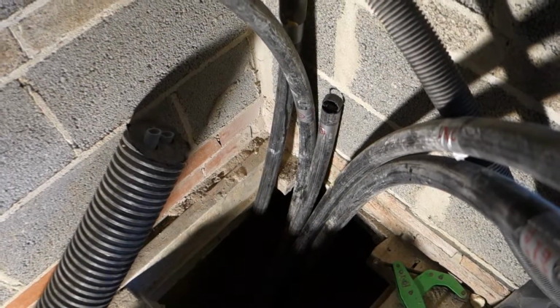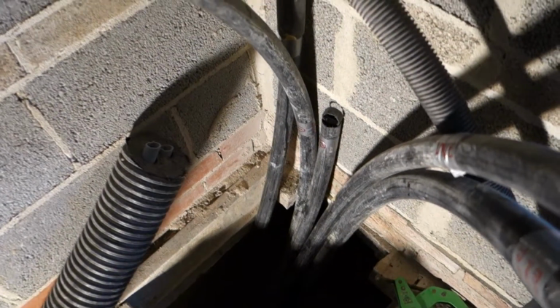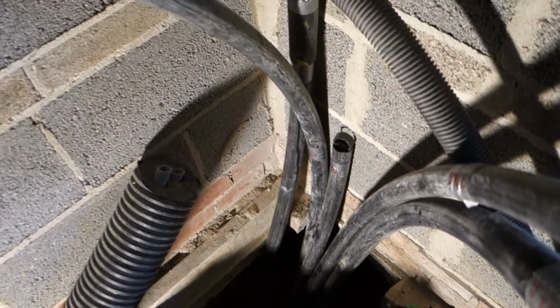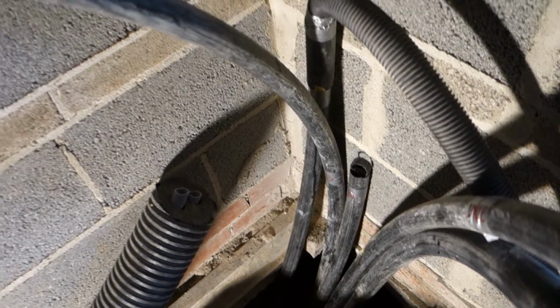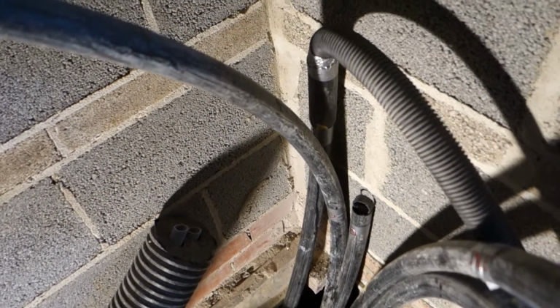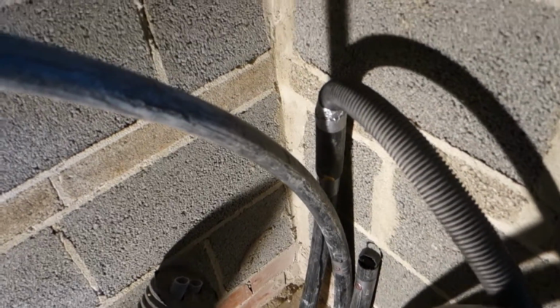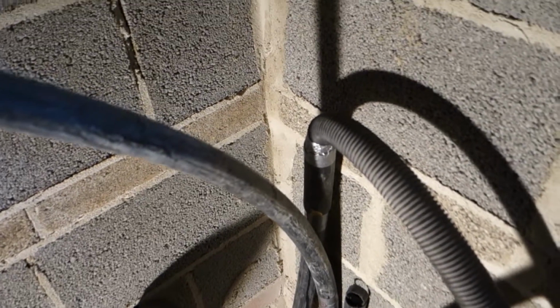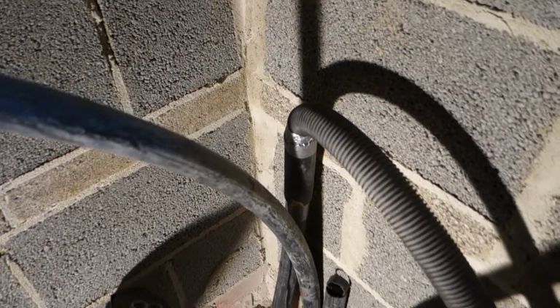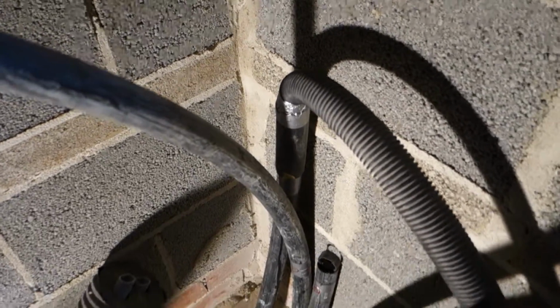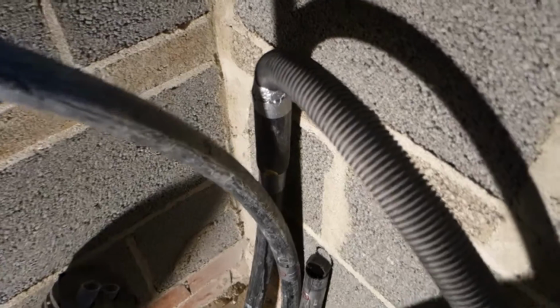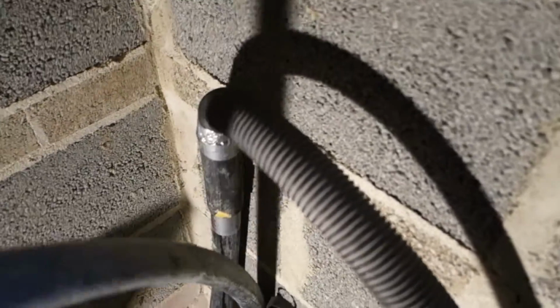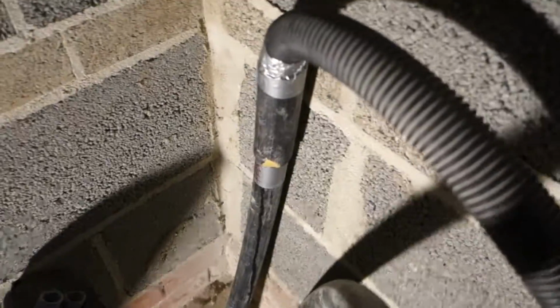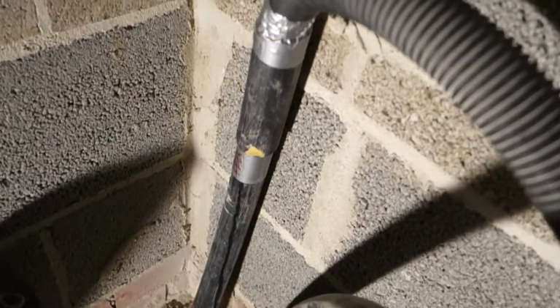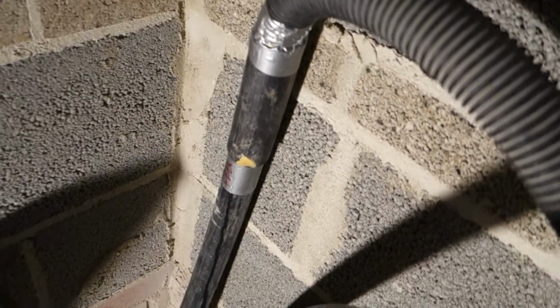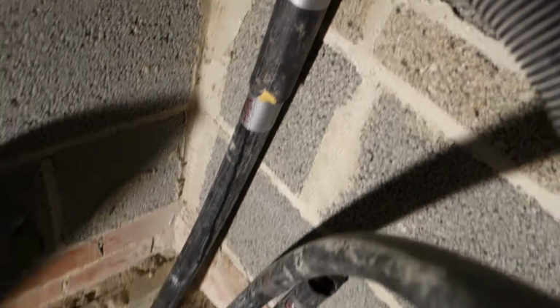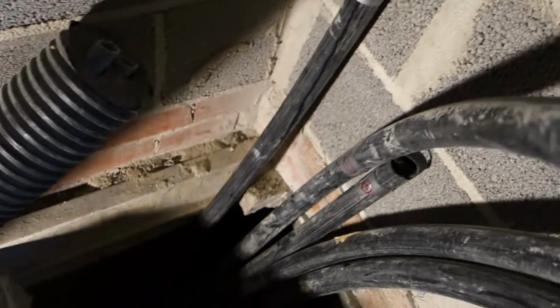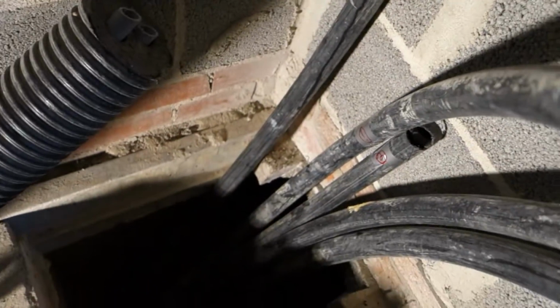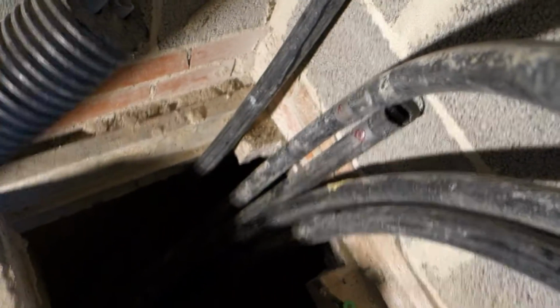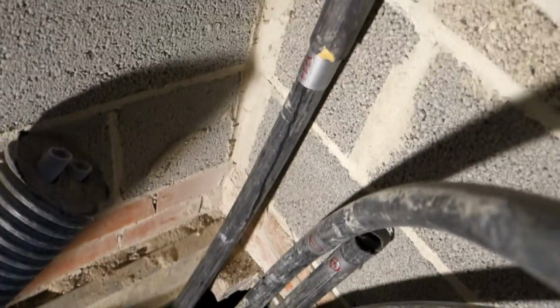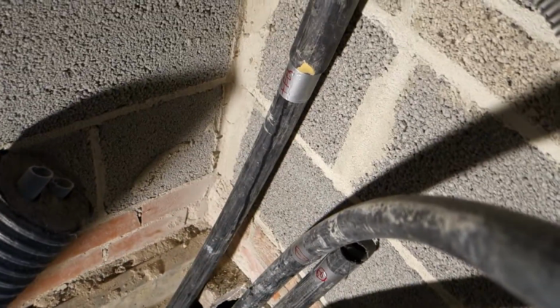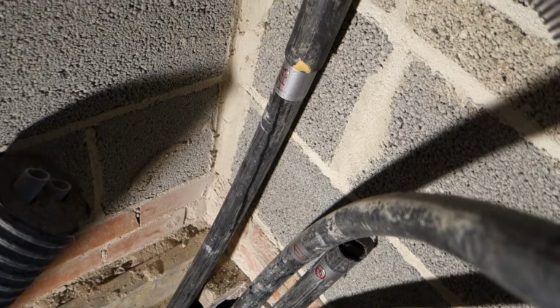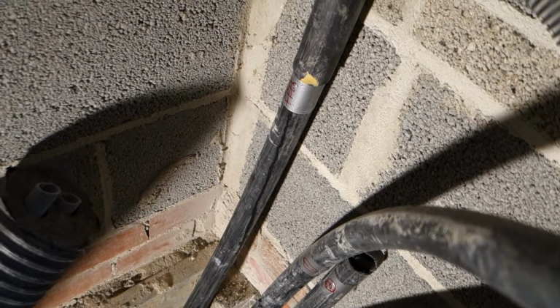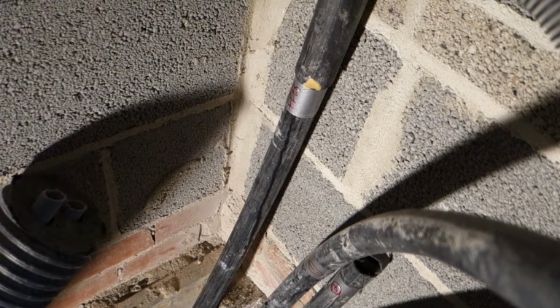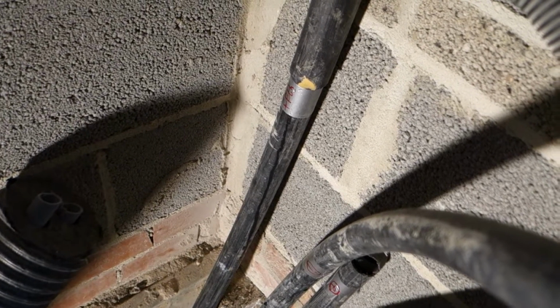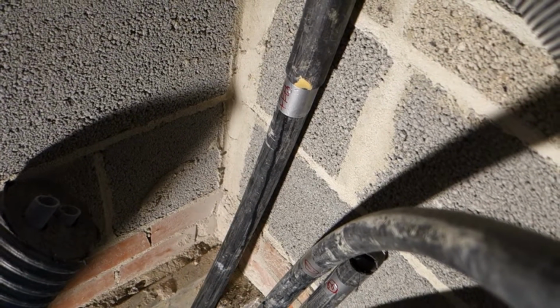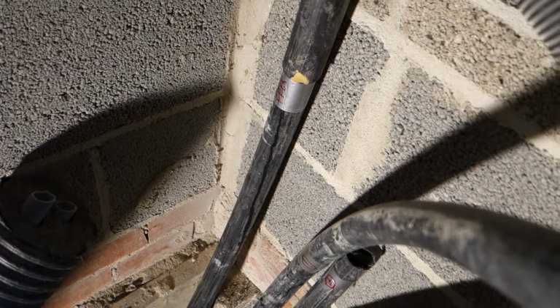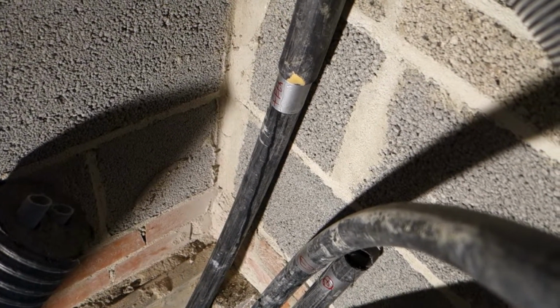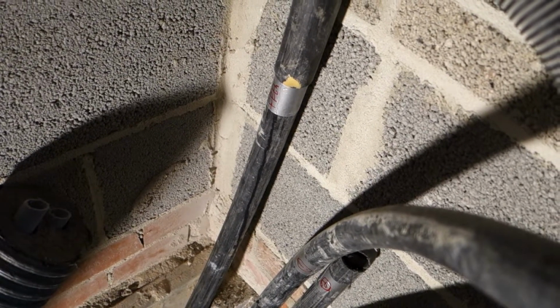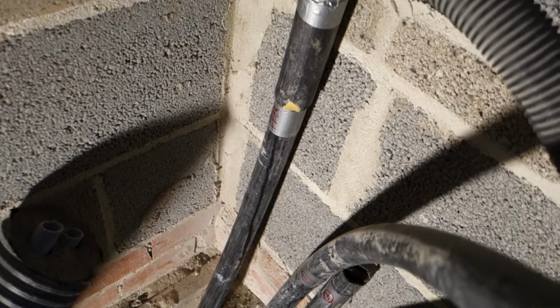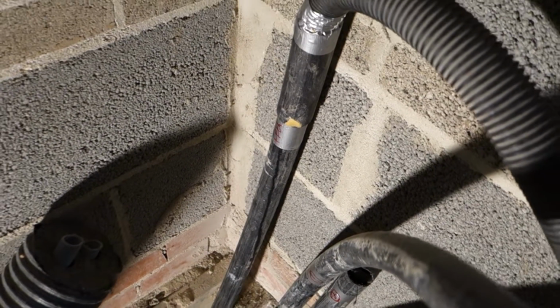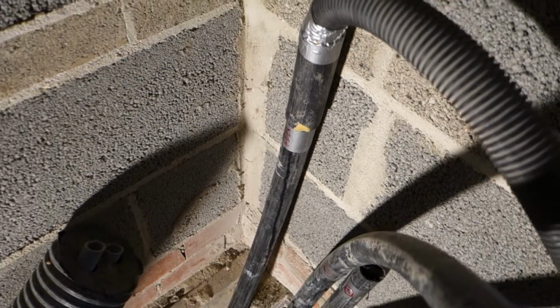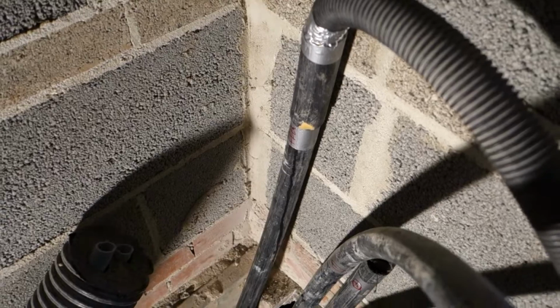Hello and welcome to Bodger with Brian. Today, the quickest of top tips — we have a little bit of ducting that we've lost the draw wire for. We need to run a fish through it, a cable, so we can pull through some larger cables at a later date.